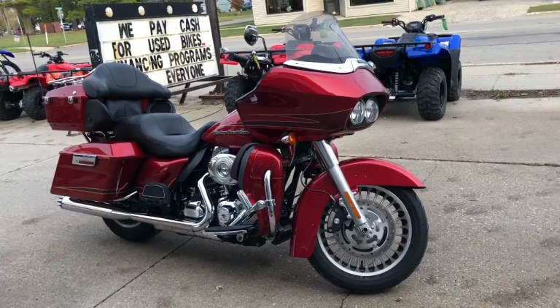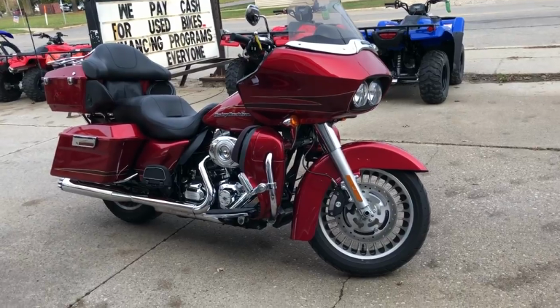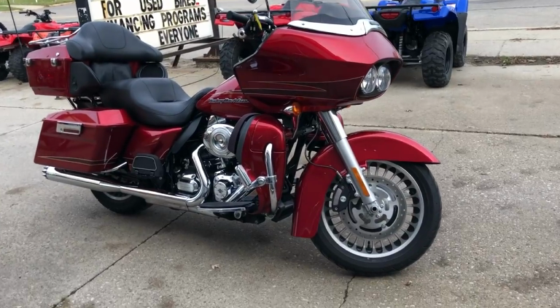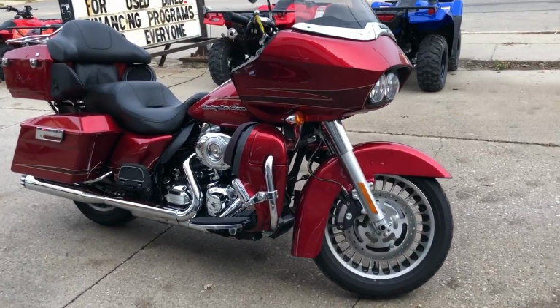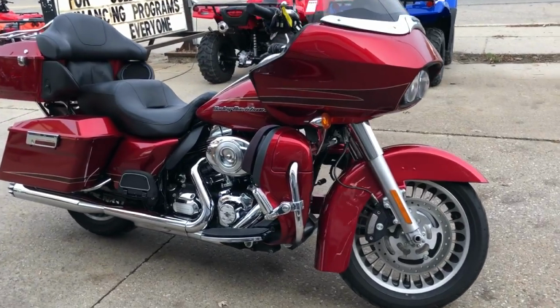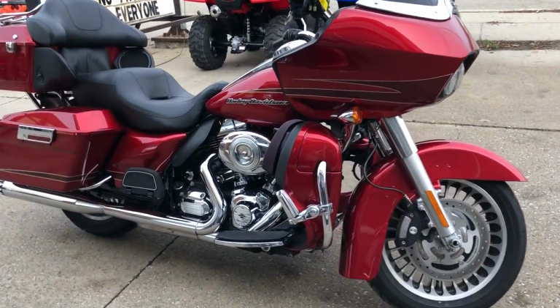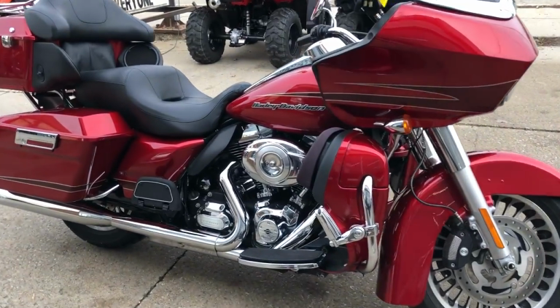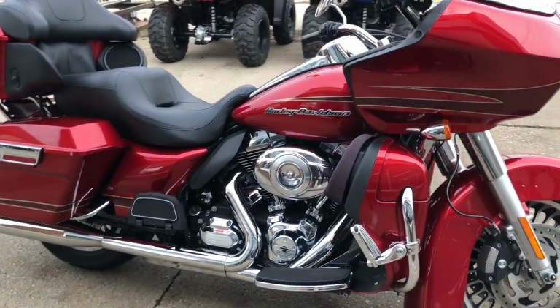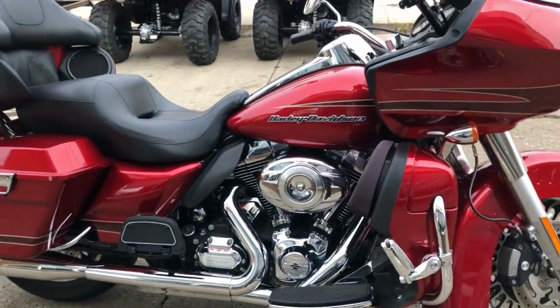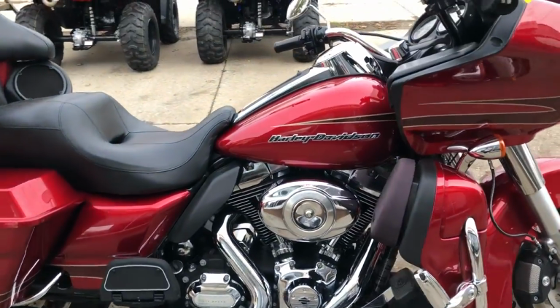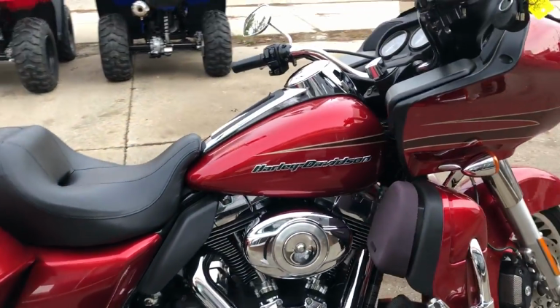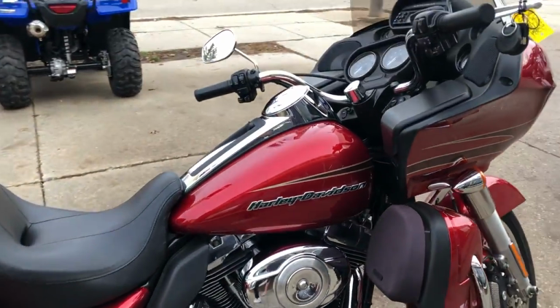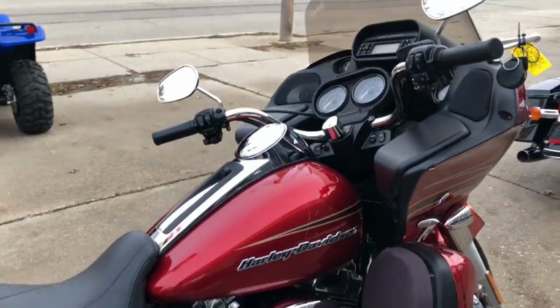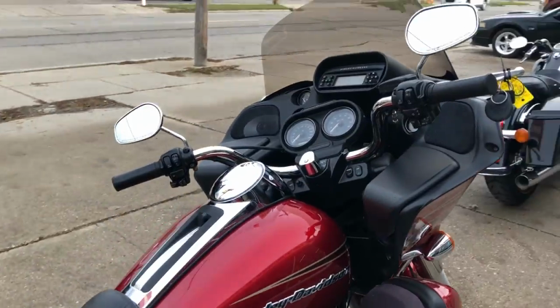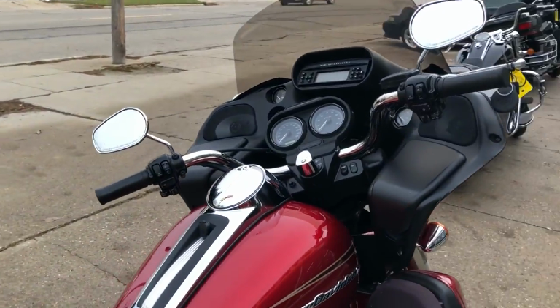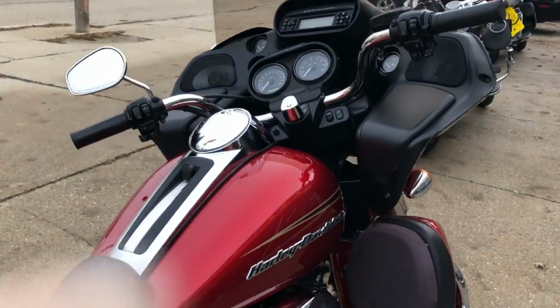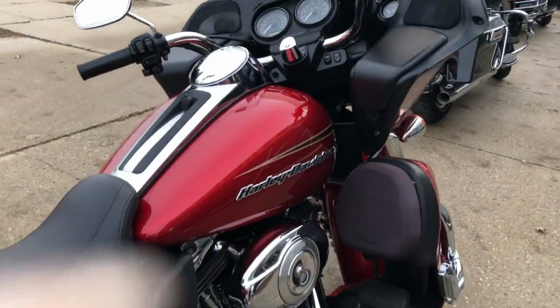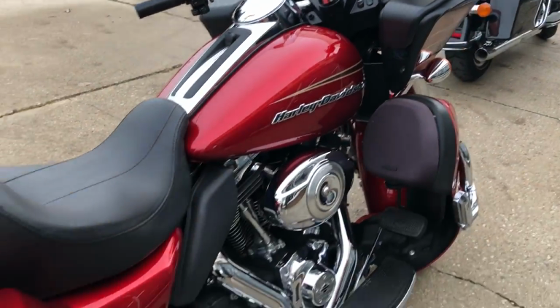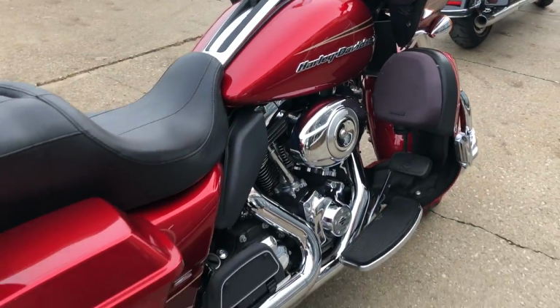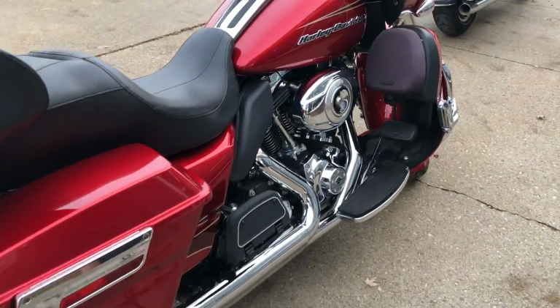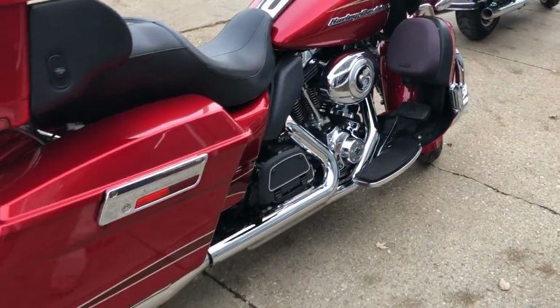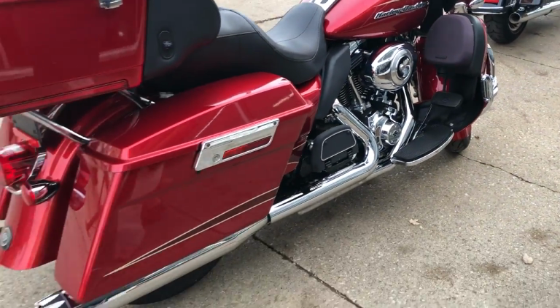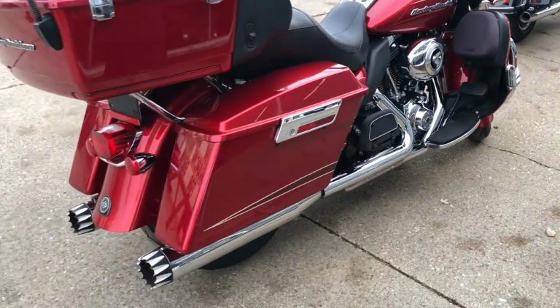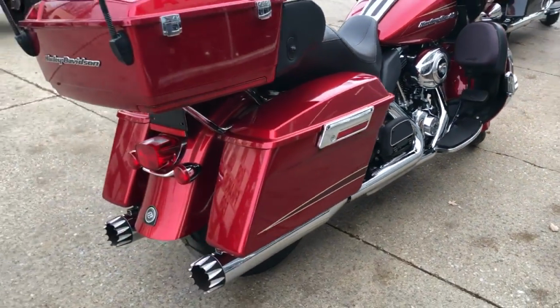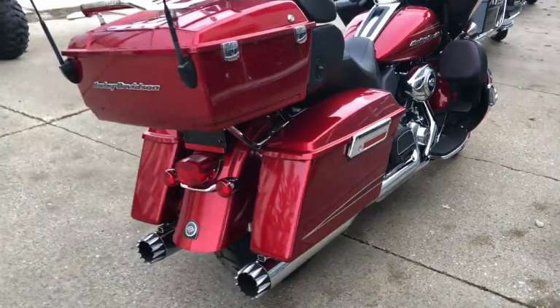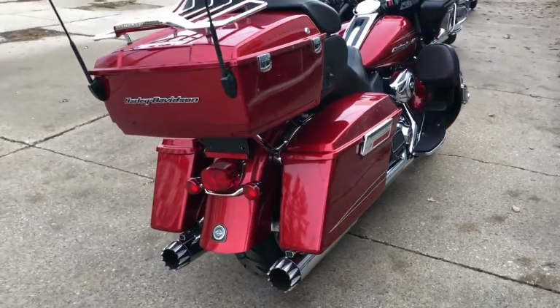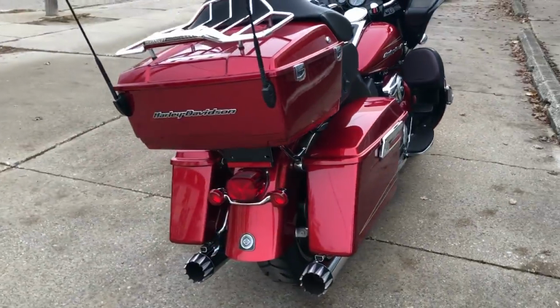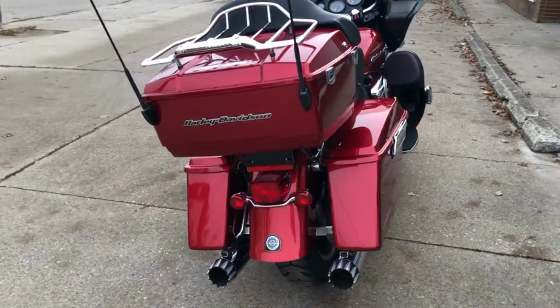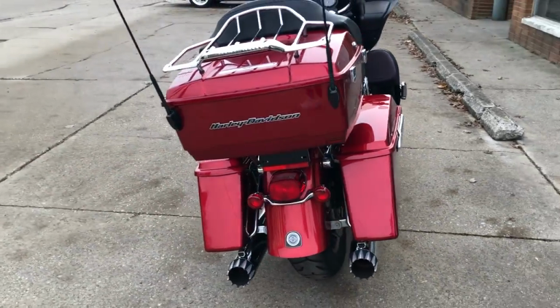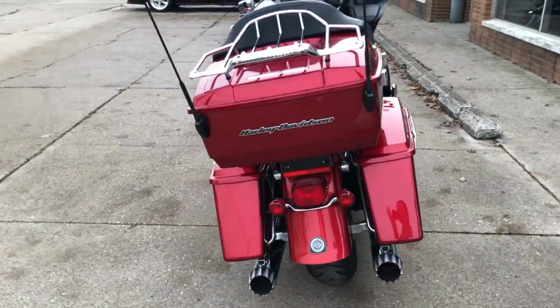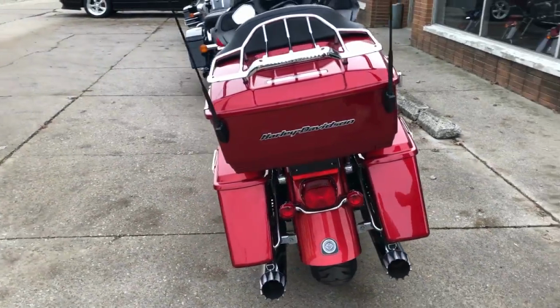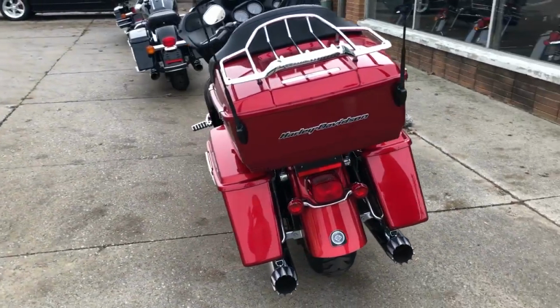Hey guys, BrubalPowerSports.com here. Anybody looking for a nice clean Road Glide Ultra, this is it. 2013 Road Glide Ultra, only 20,457 miles, ember red sun gold paint, shines like new.